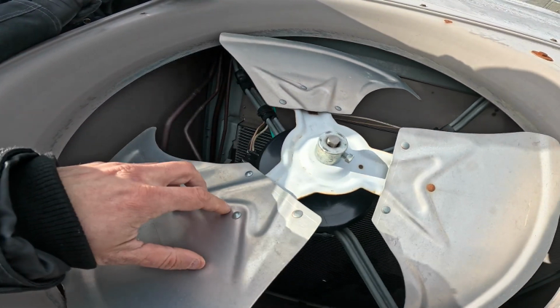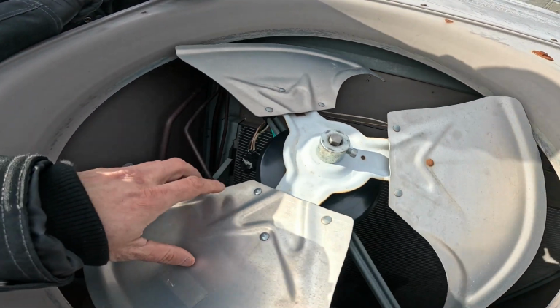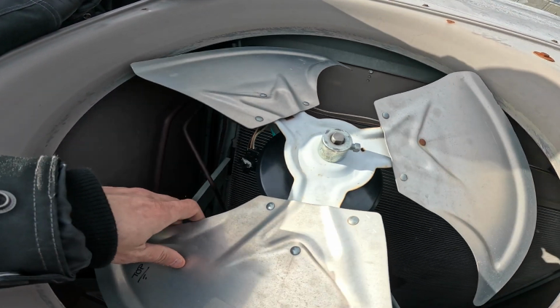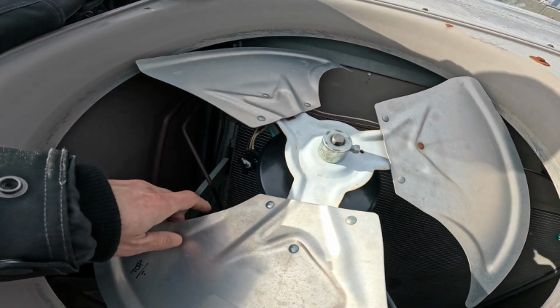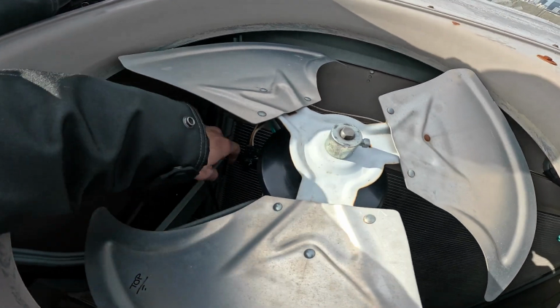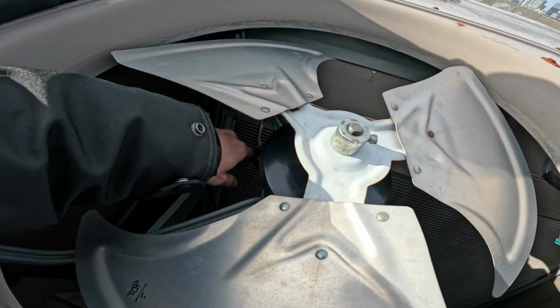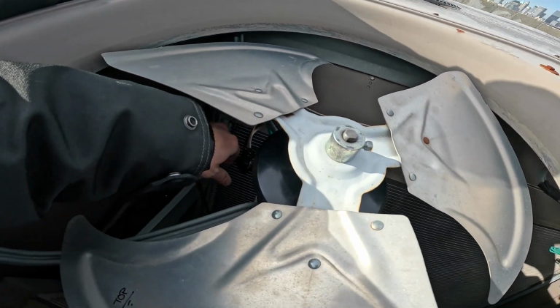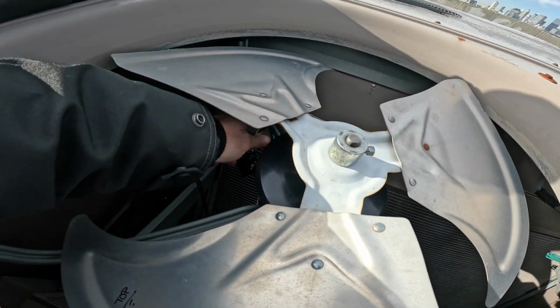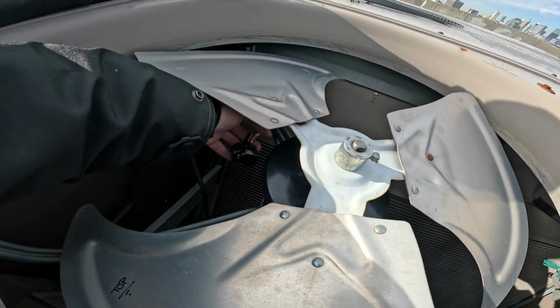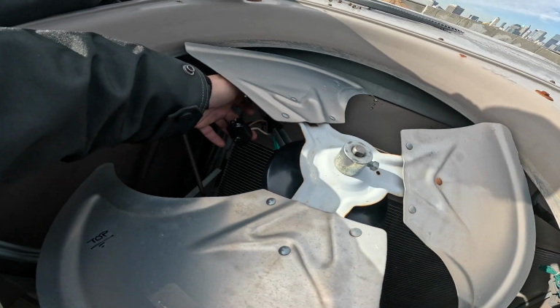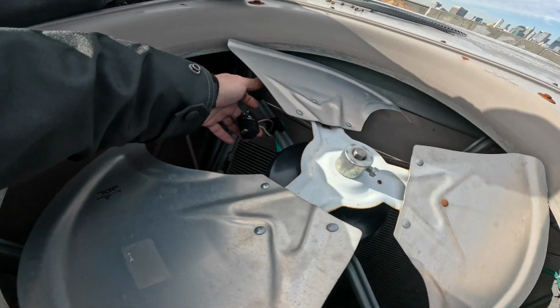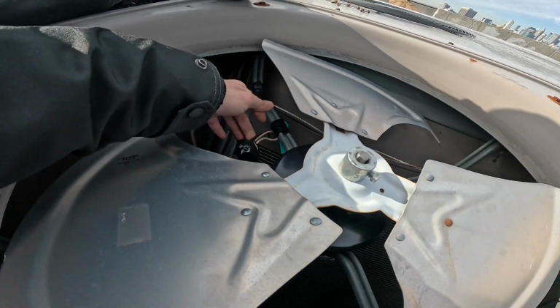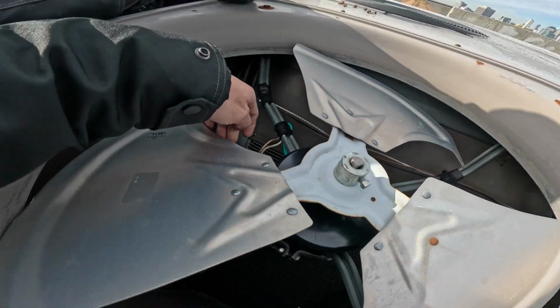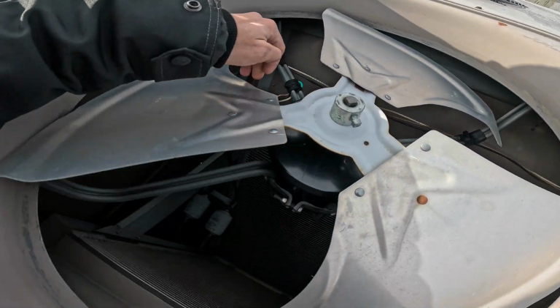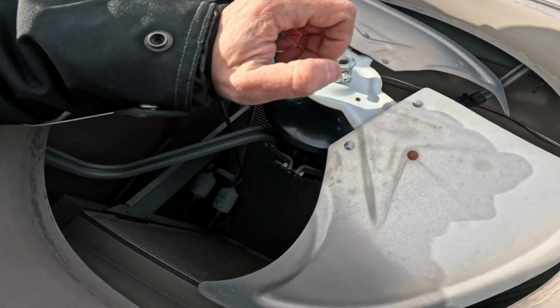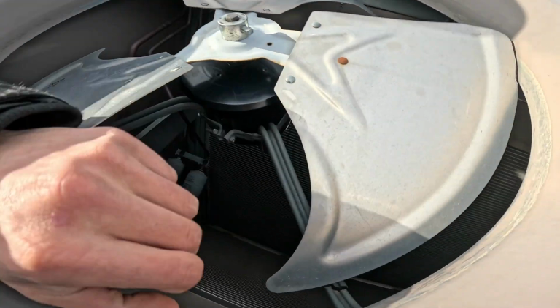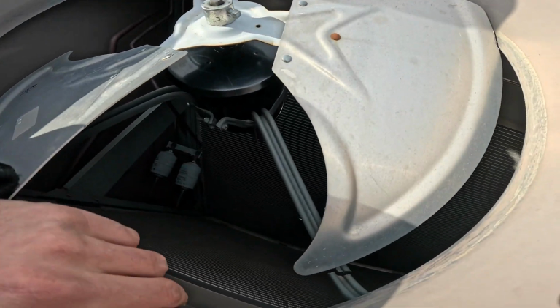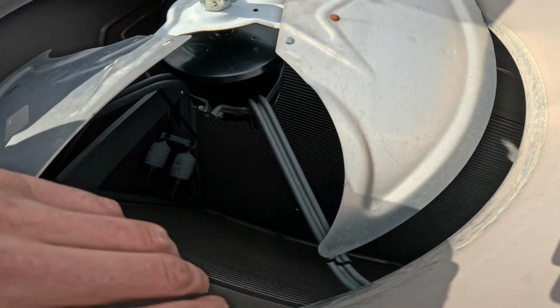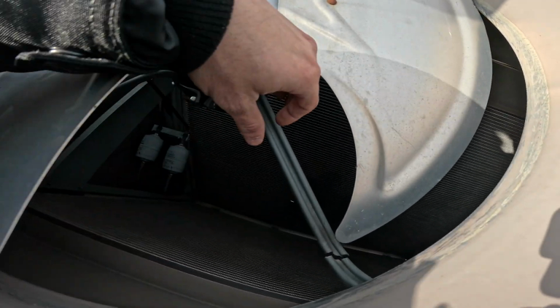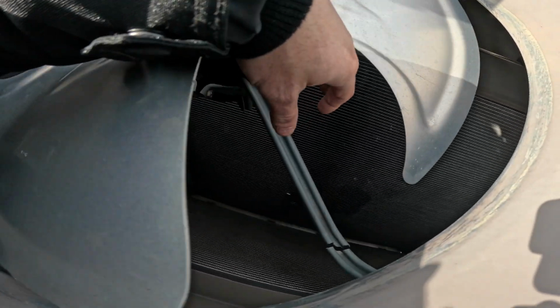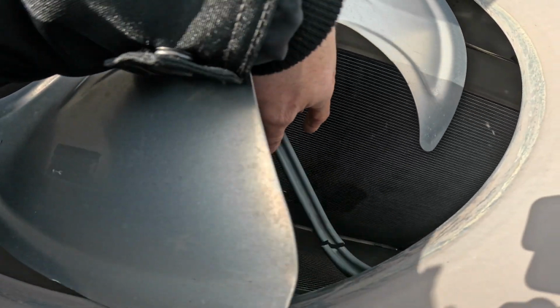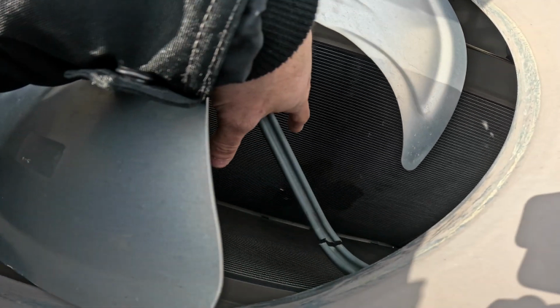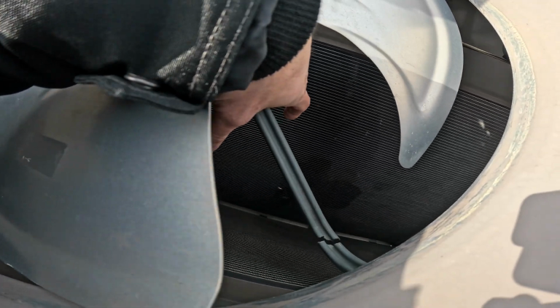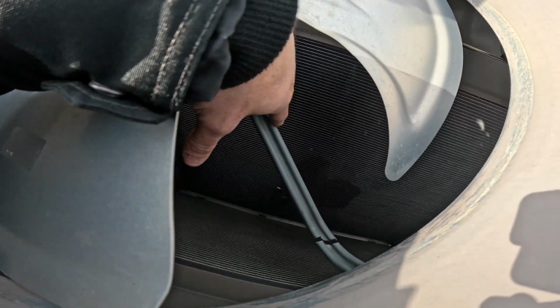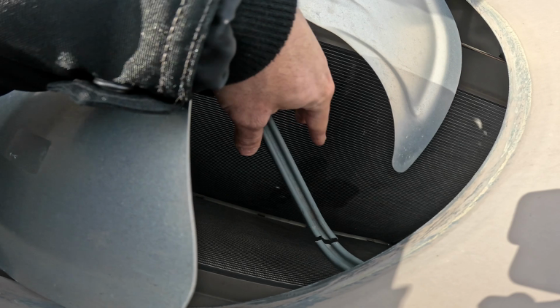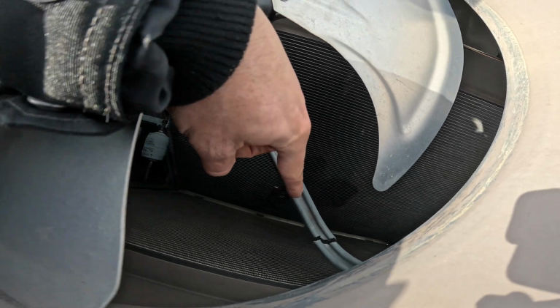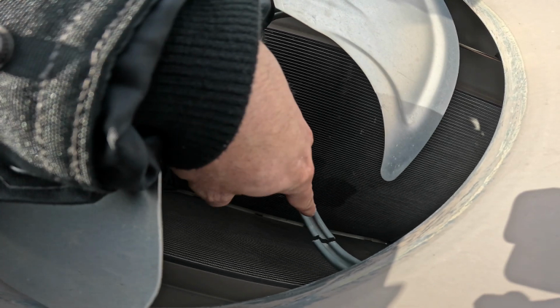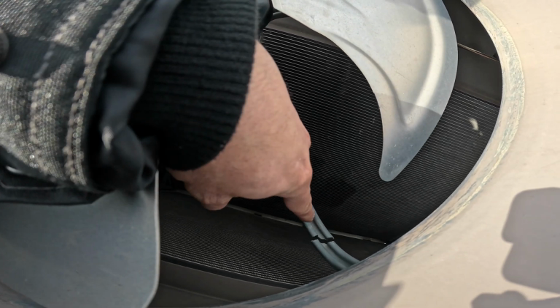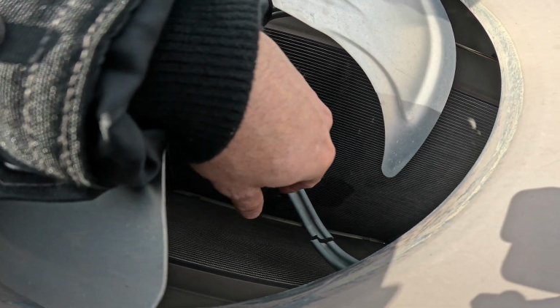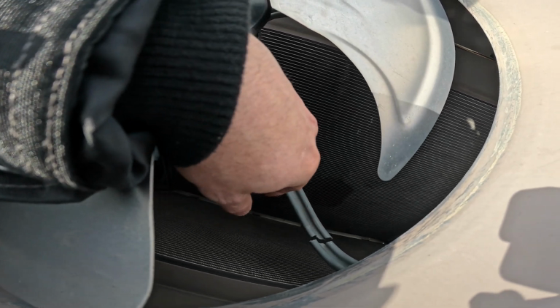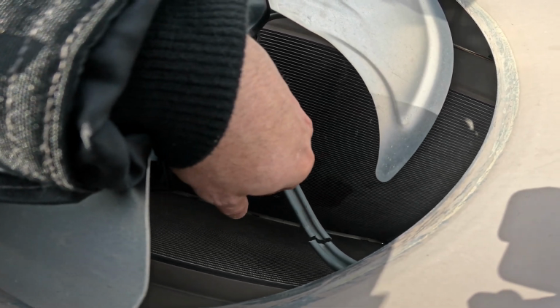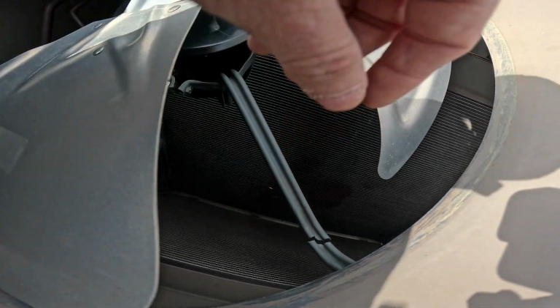So this is a new fan motor in here but we never ran it. These are the wires and I'll show you why. See that? Got a crack in here.